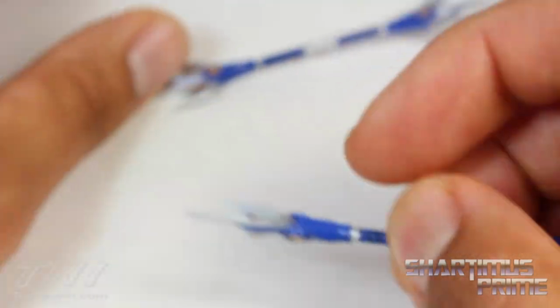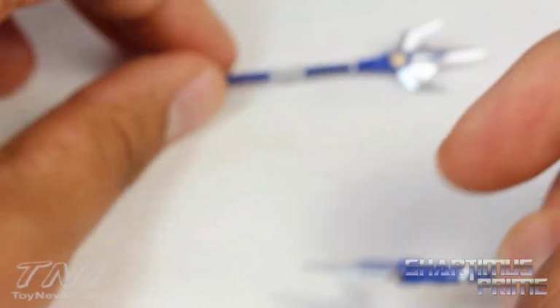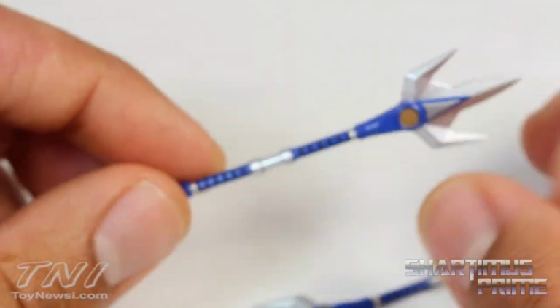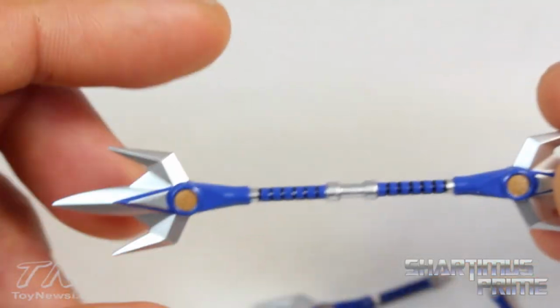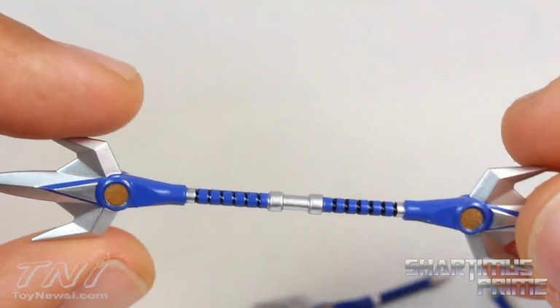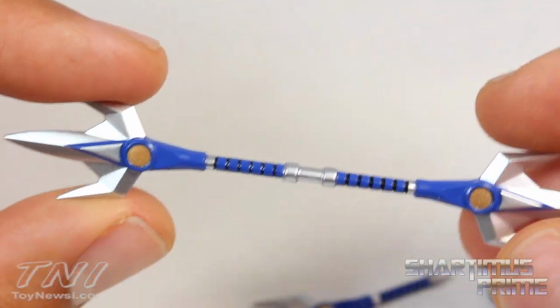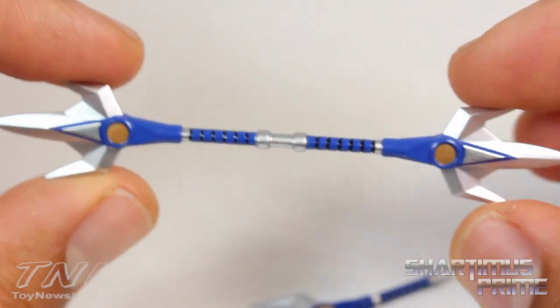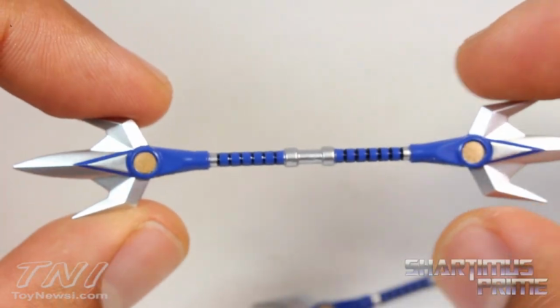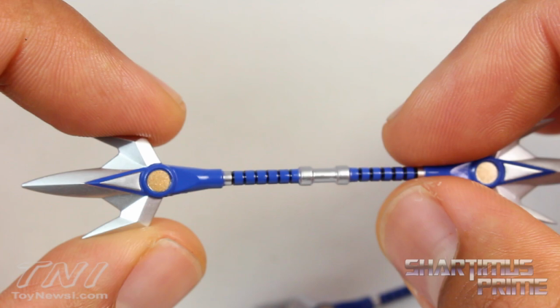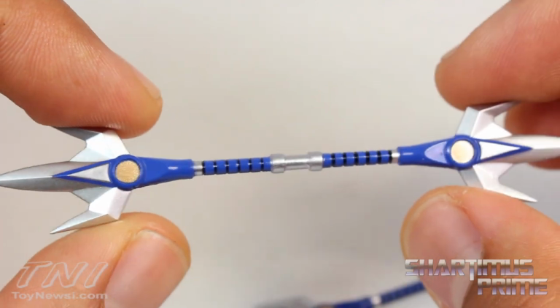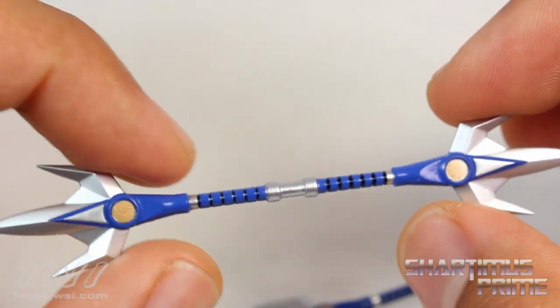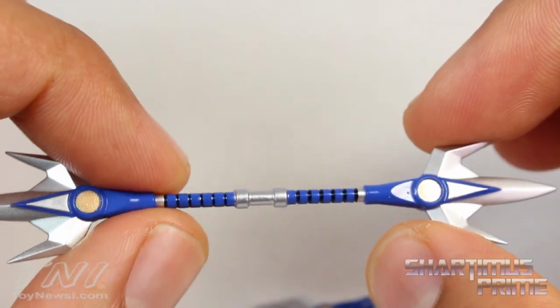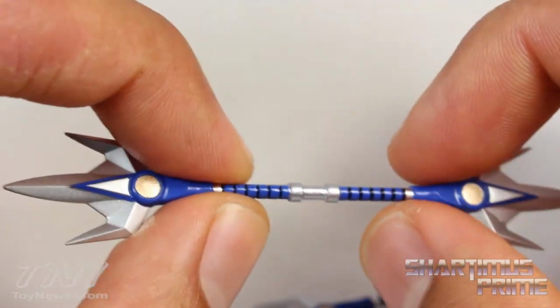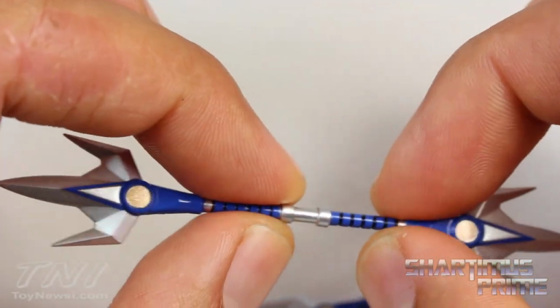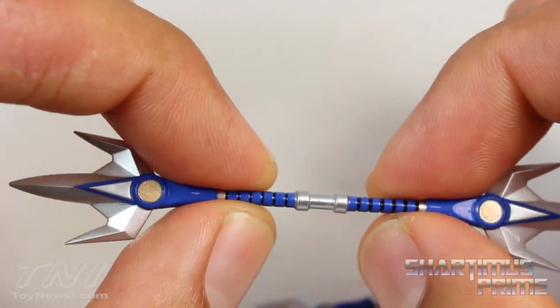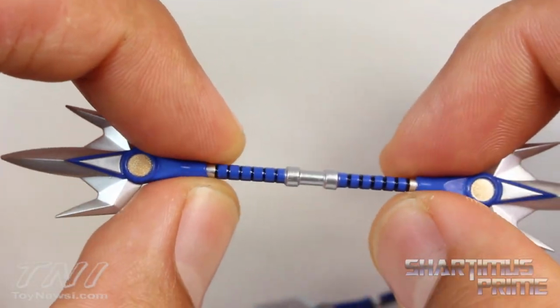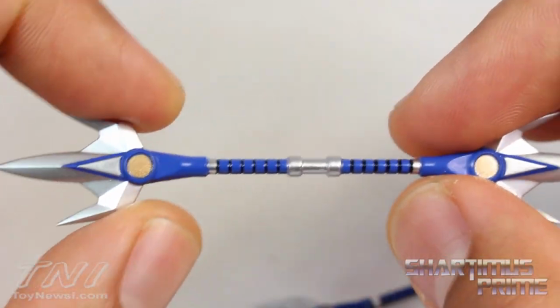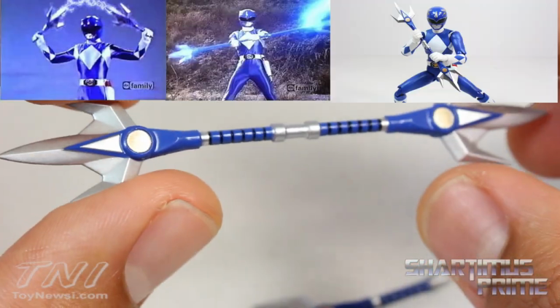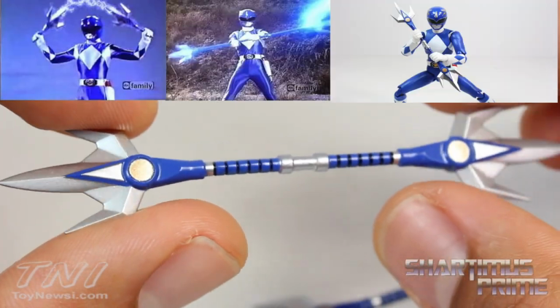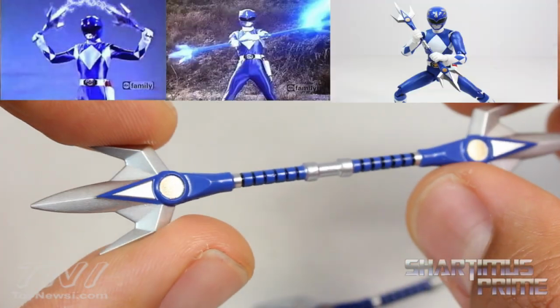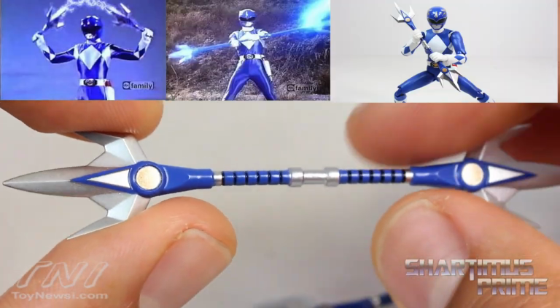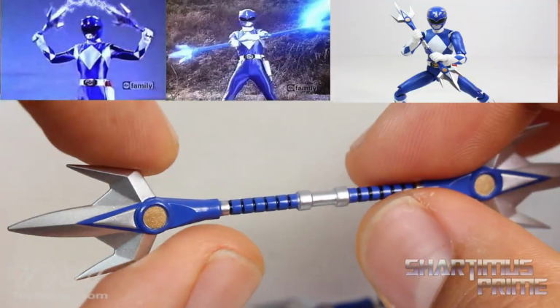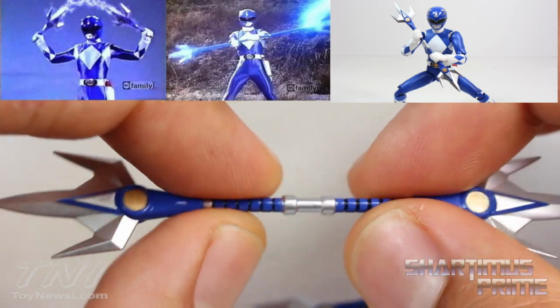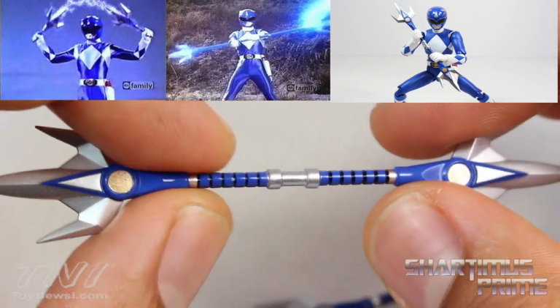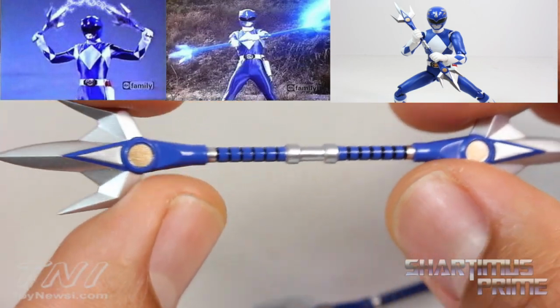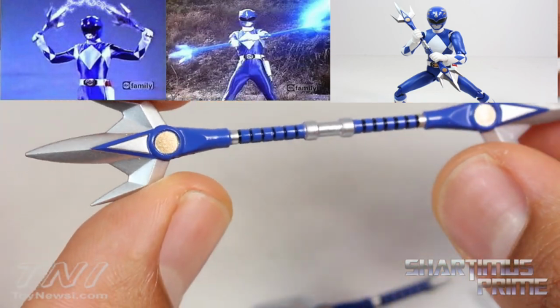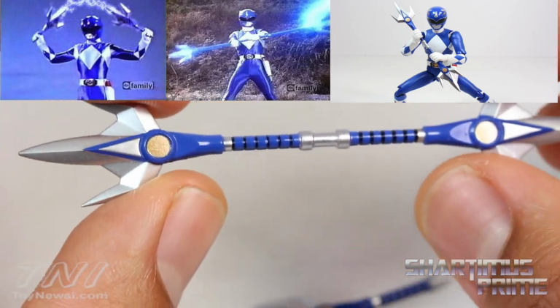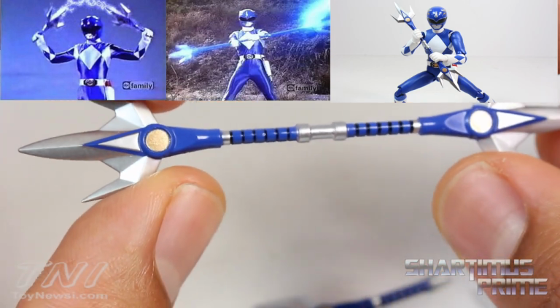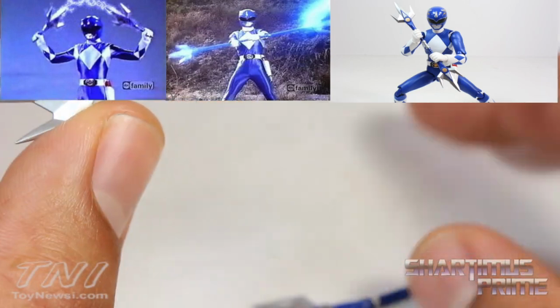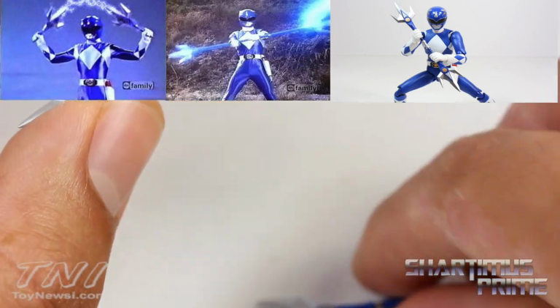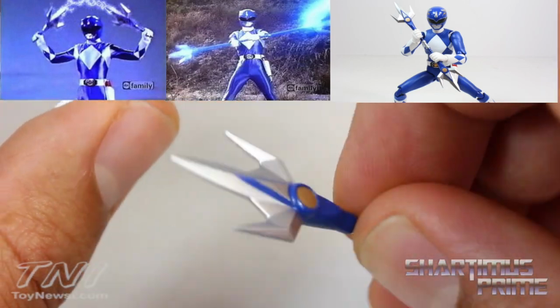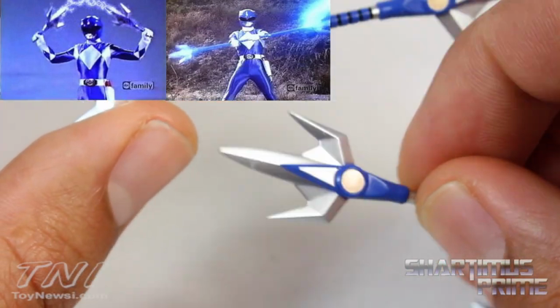One thing though — I feel like the staff version should be a bit larger. Looking at some pictures, it is a bit longer. It's physically a little inconsistent, but in the show the staff version of the lances was actually longer than the two lances put together.